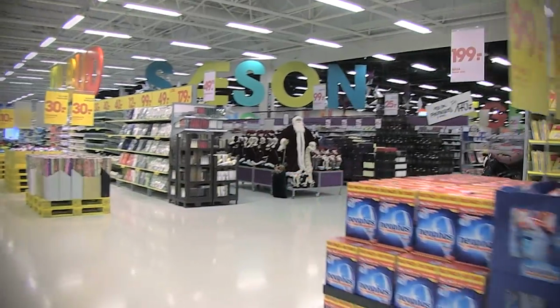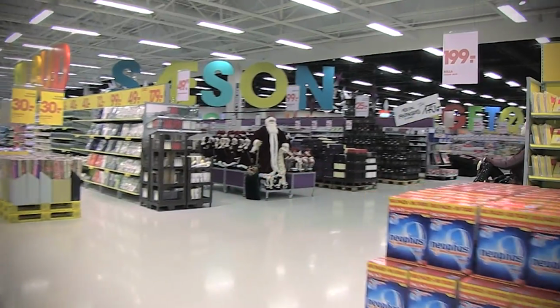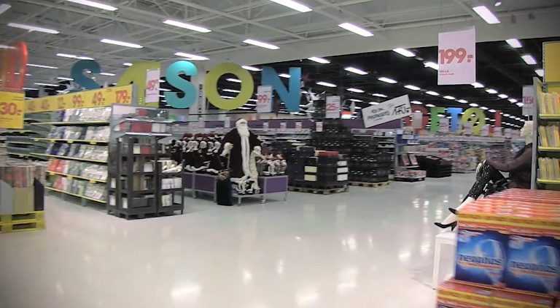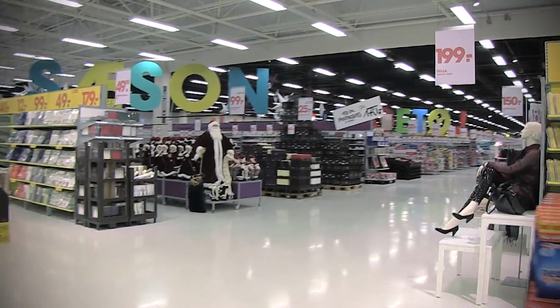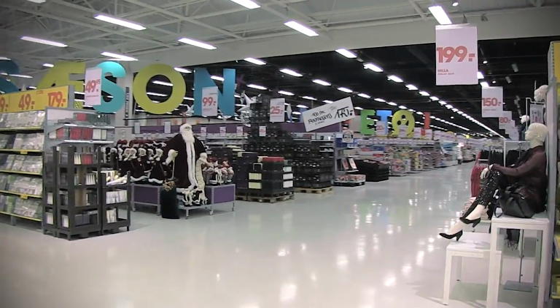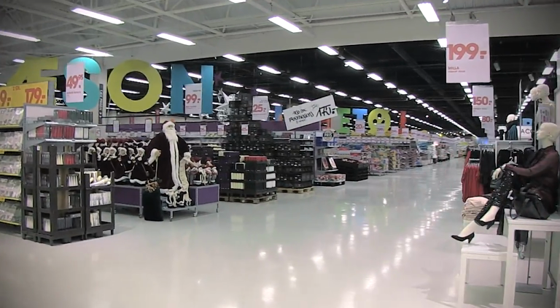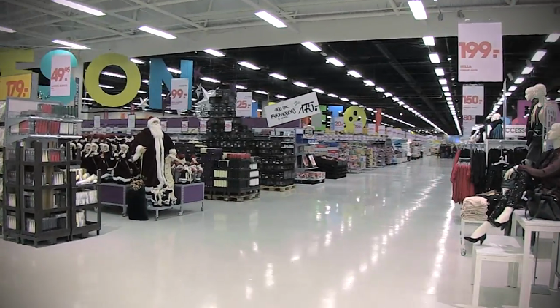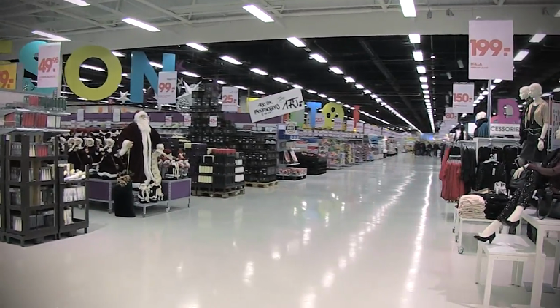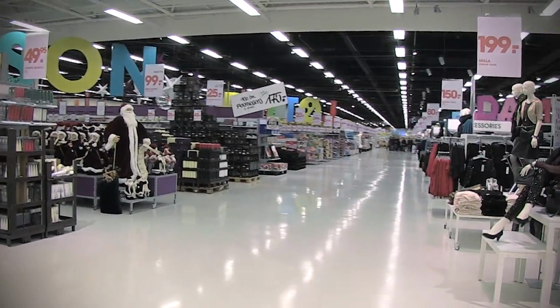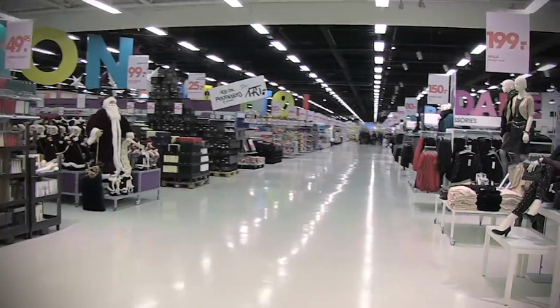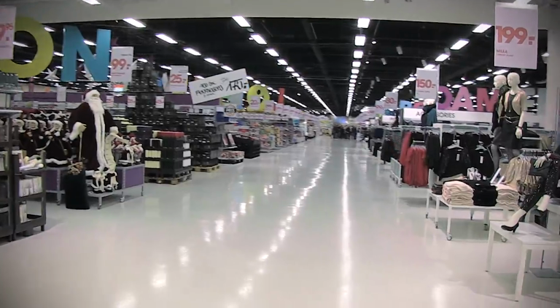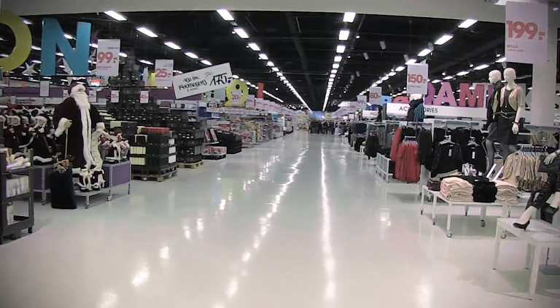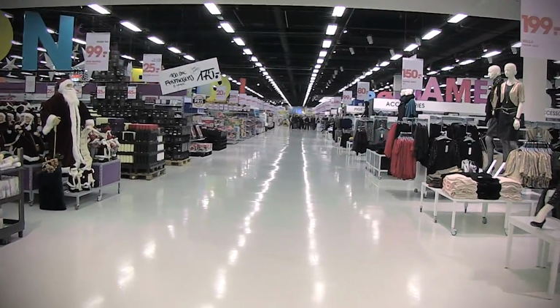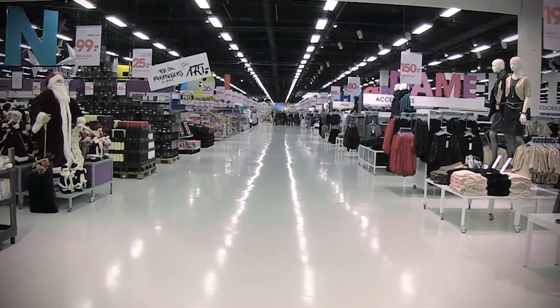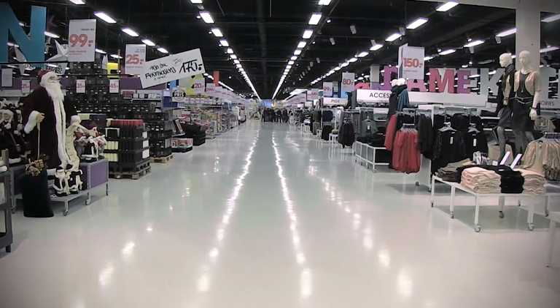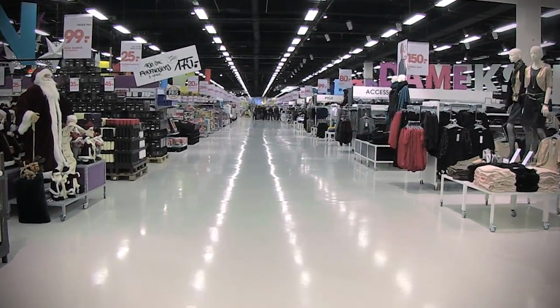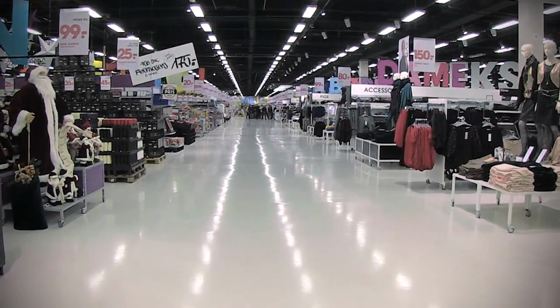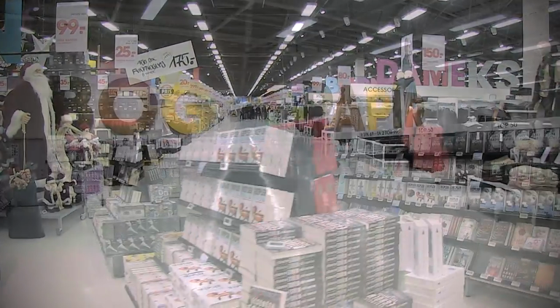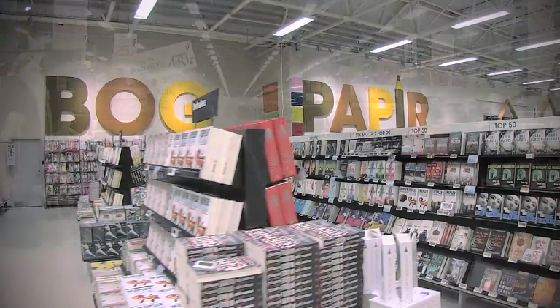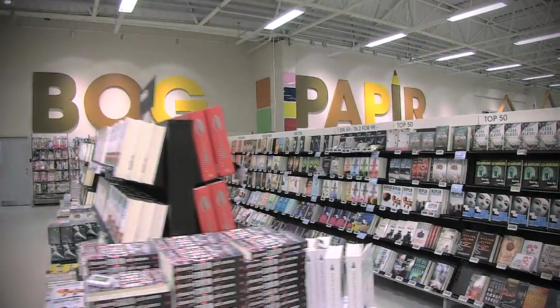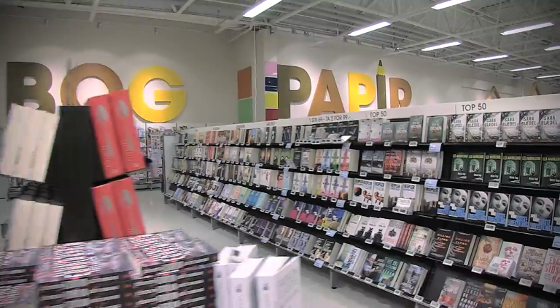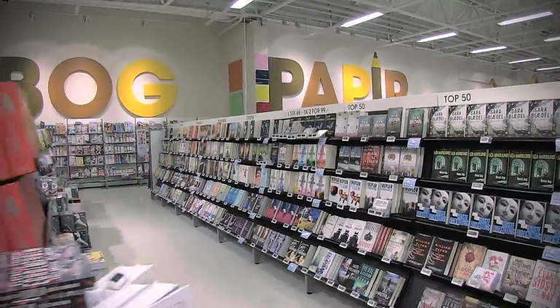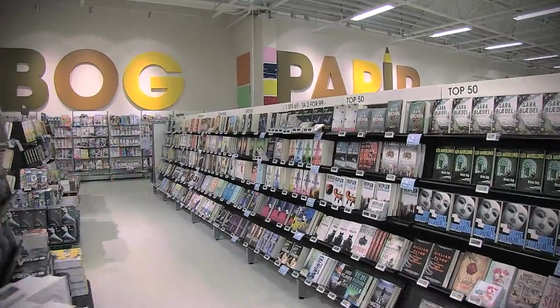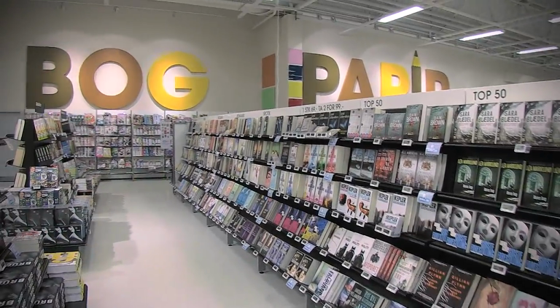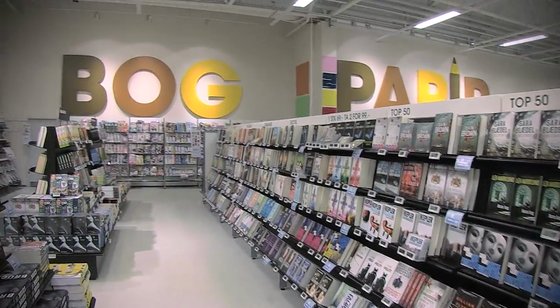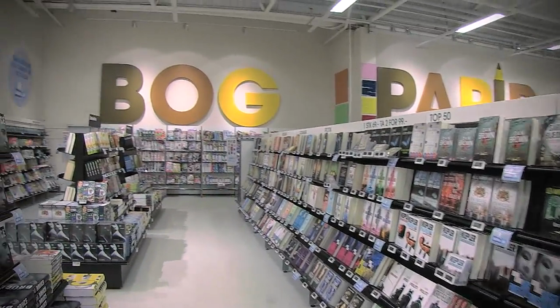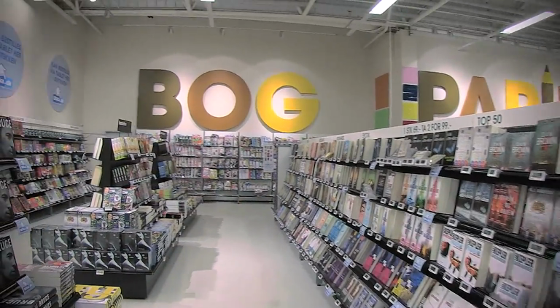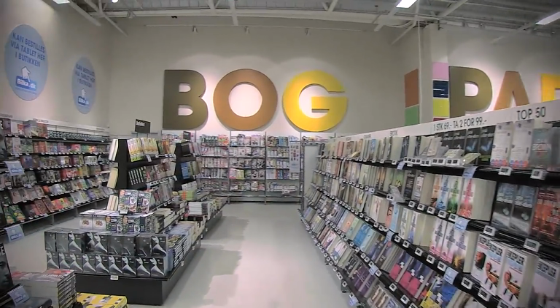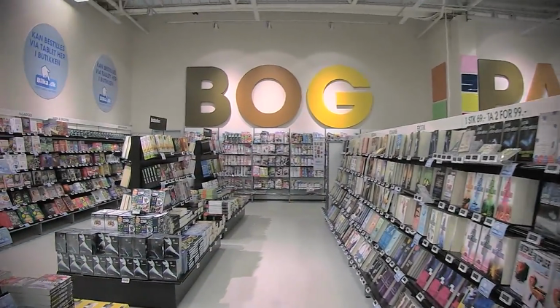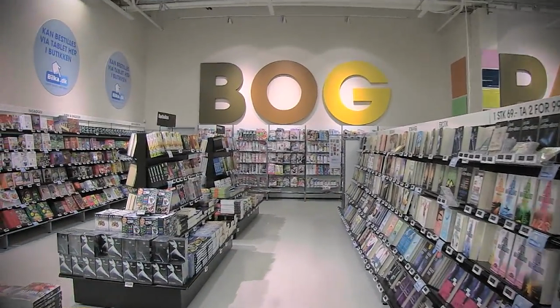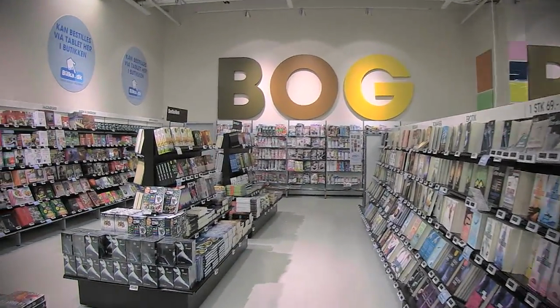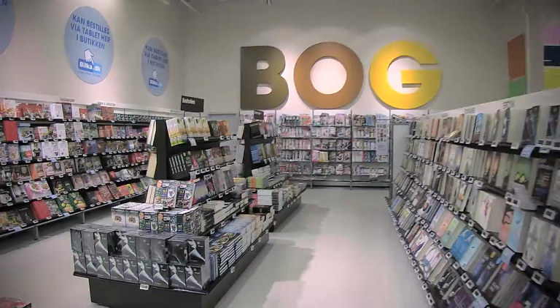The long and wide aisles offer a view from one end of the store to the other, making it seem bigger and easier to navigate. The navigation signs have three different levels to help customers find what they are looking for.